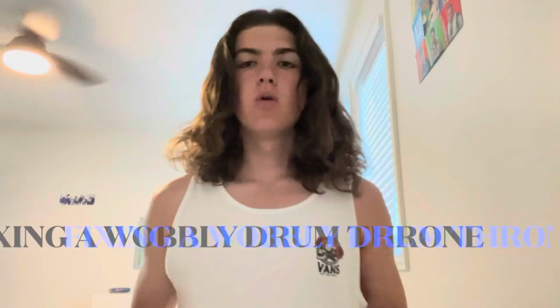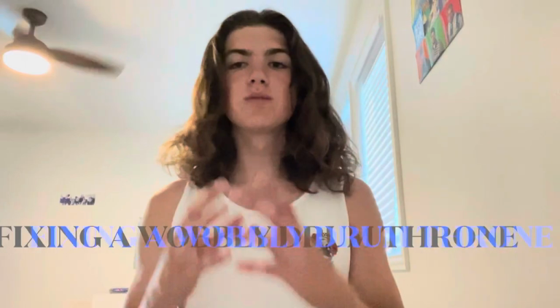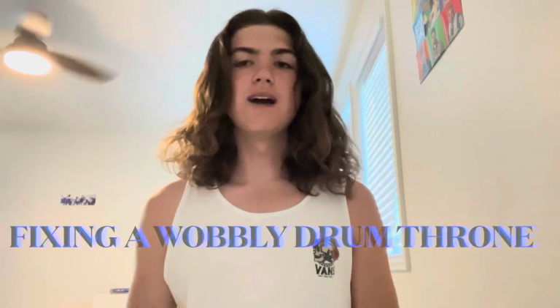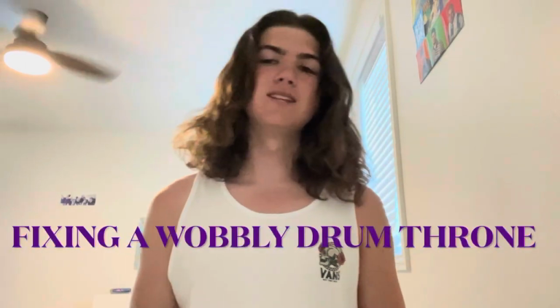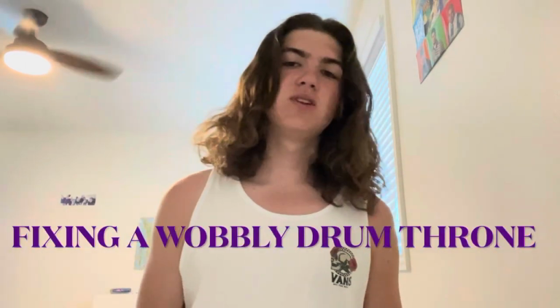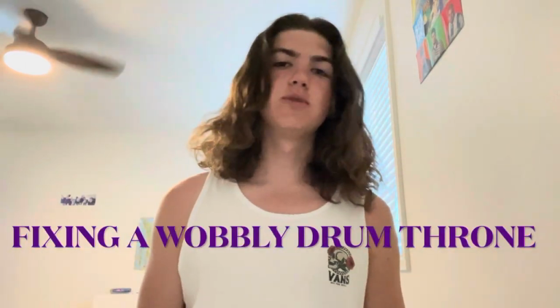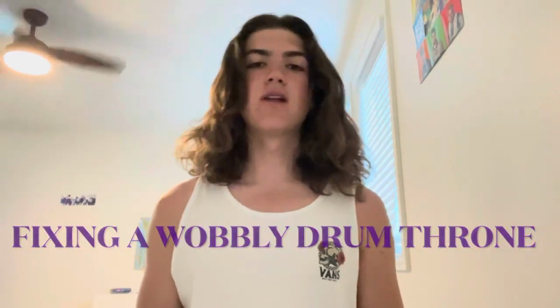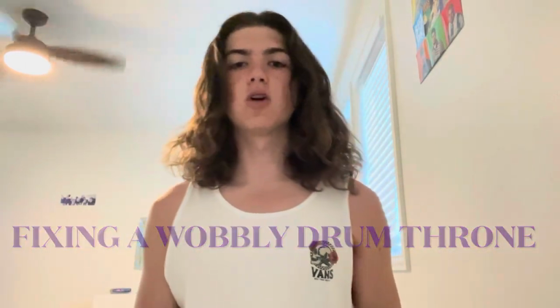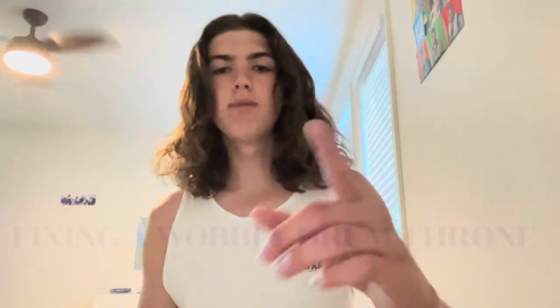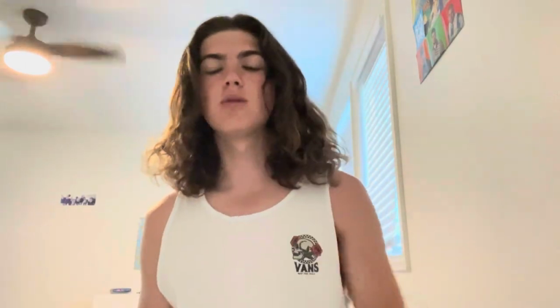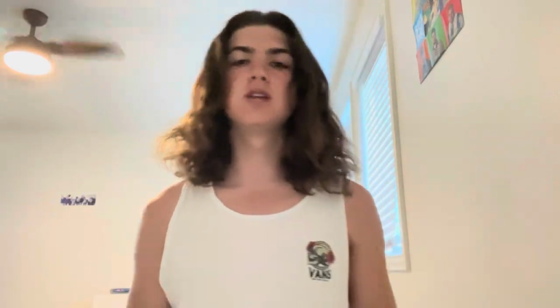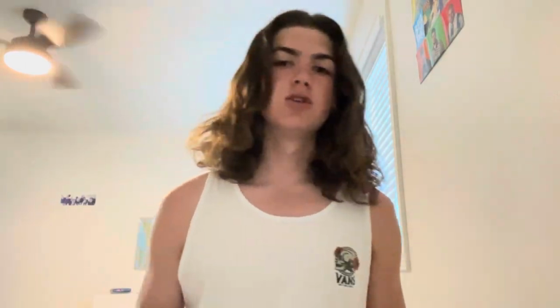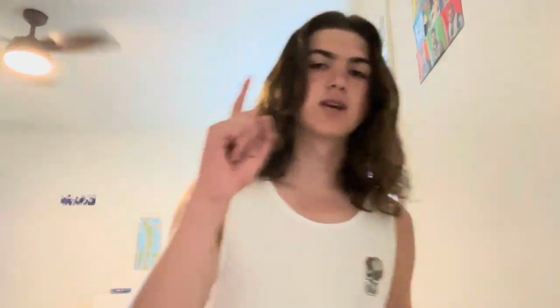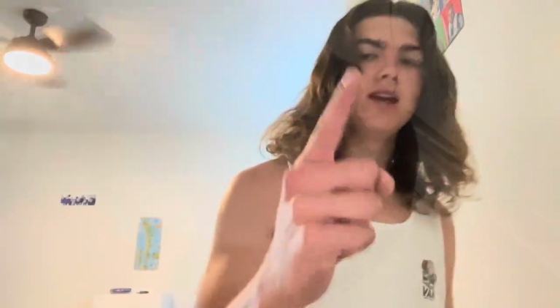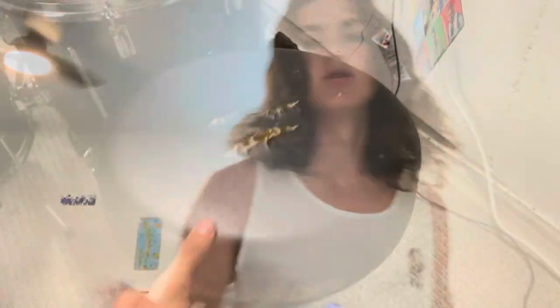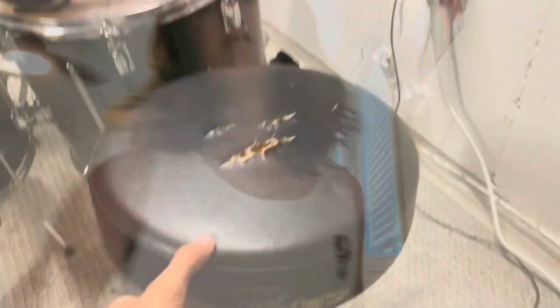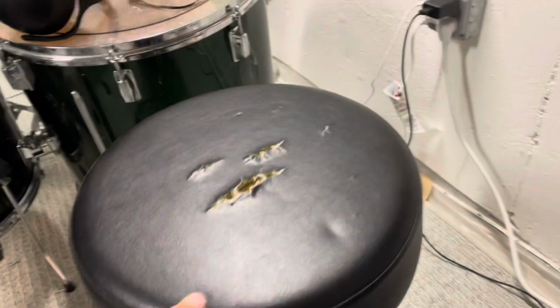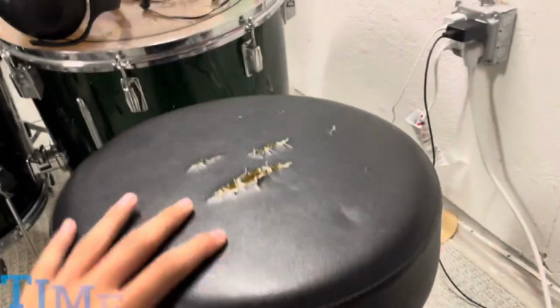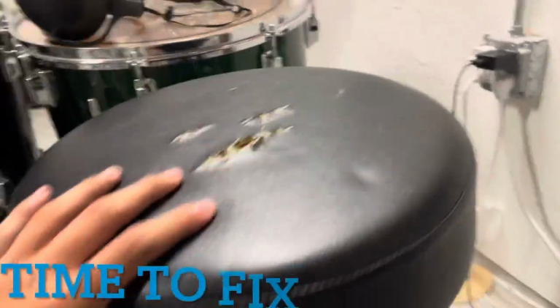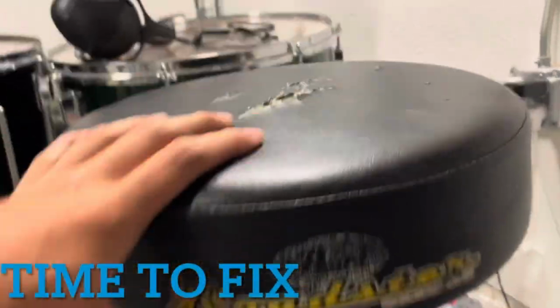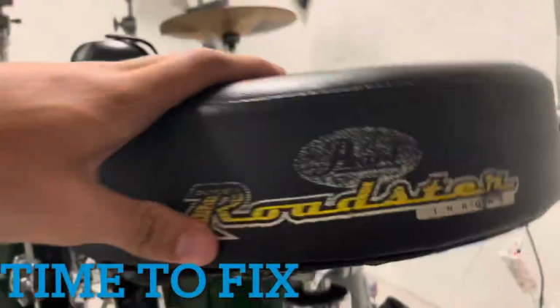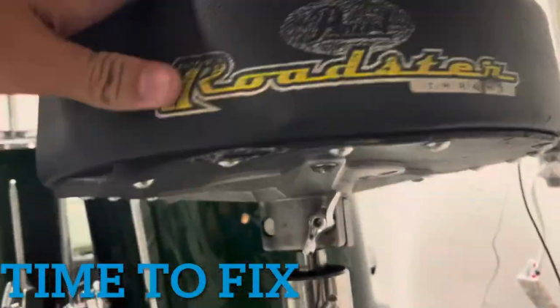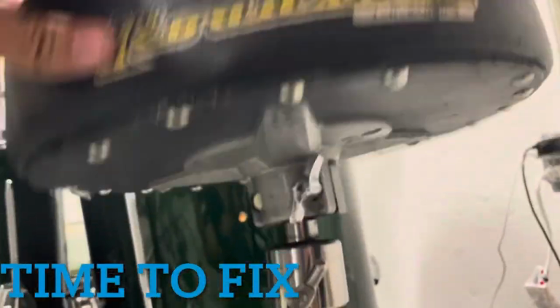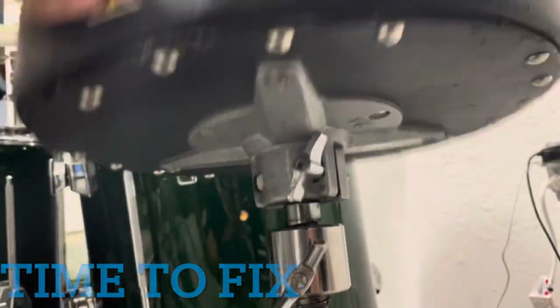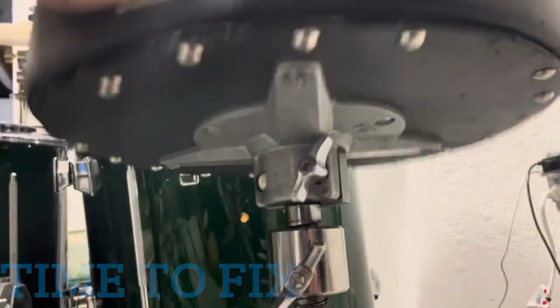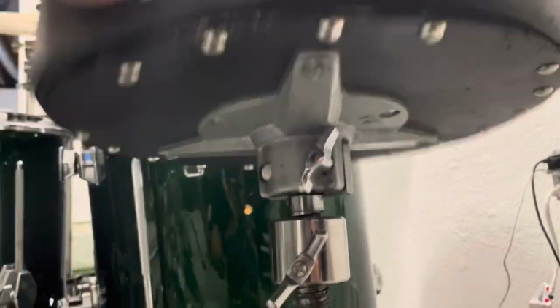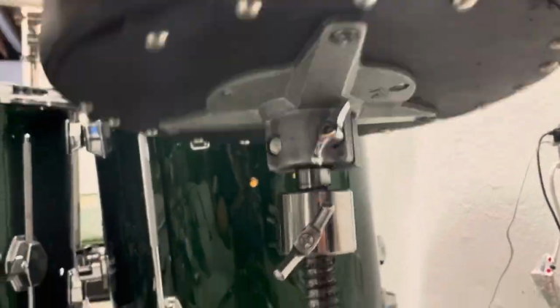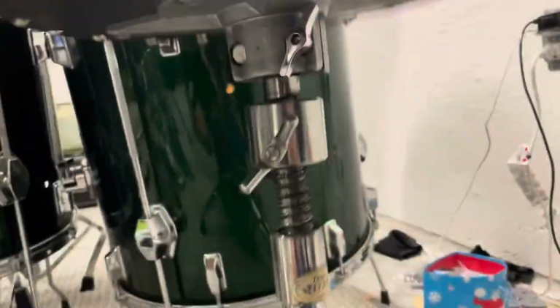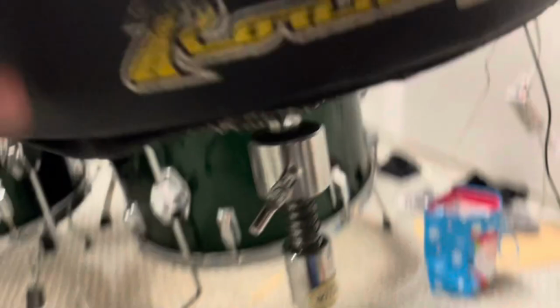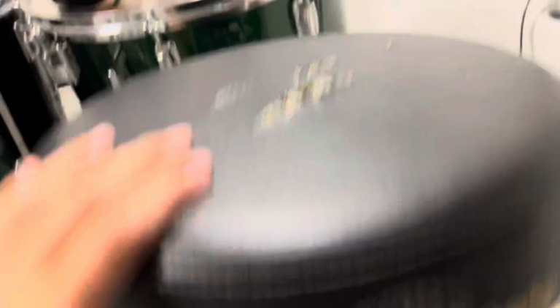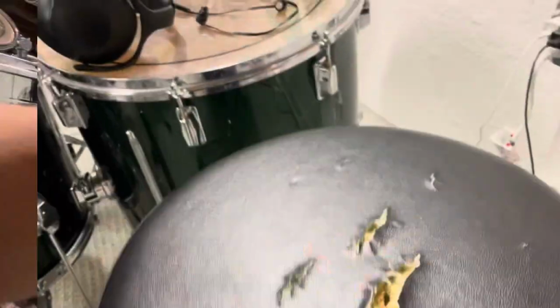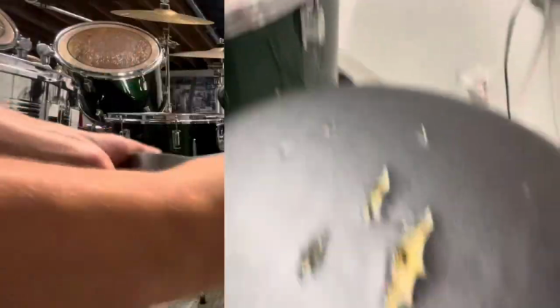What's up guys, in today's video I'll be showing you how to fix a wobbly drum seat, so let's get right into it. This is what a wobbly seat looks like — it just doesn't sit on the stand correctly and it's moving around a lot.